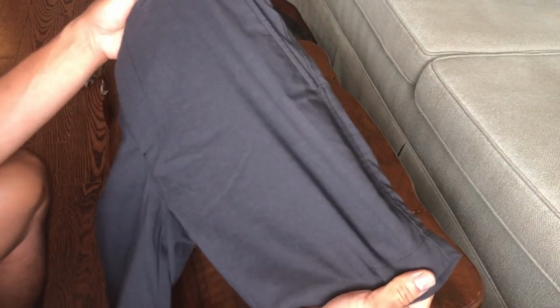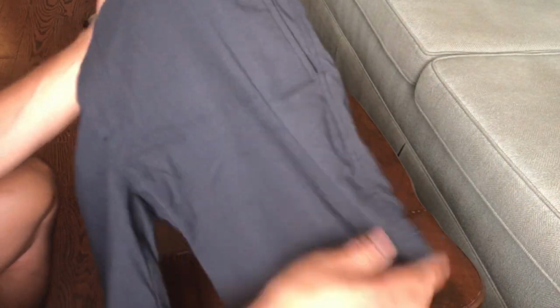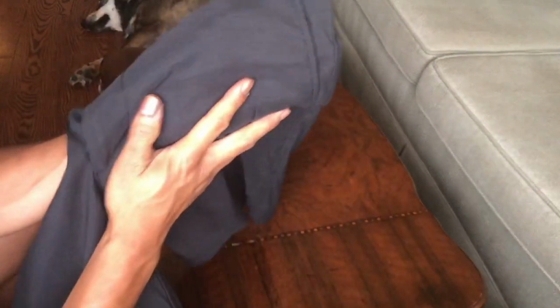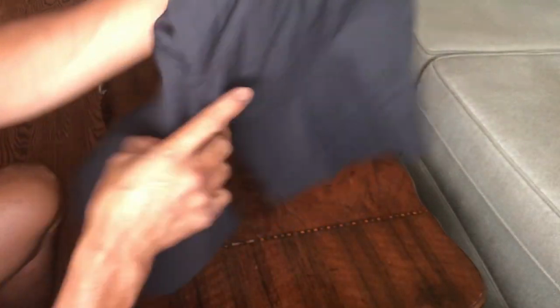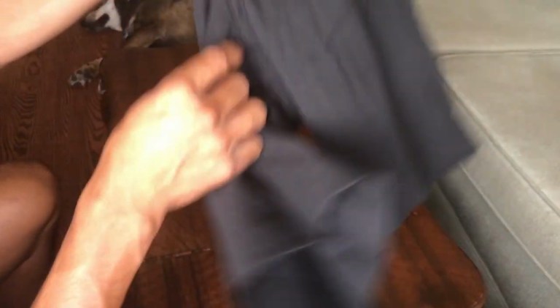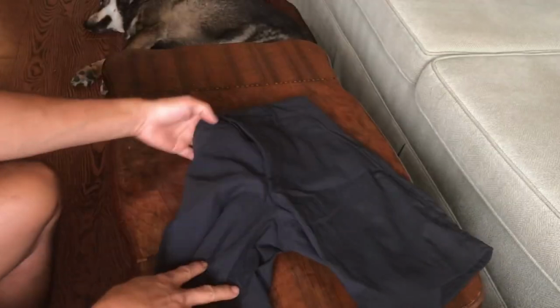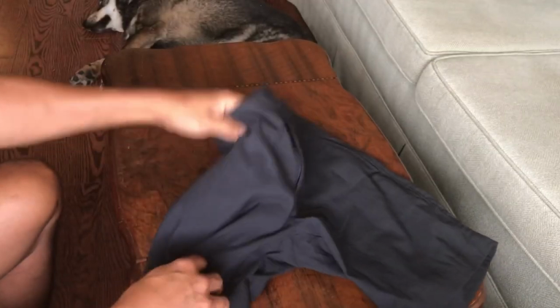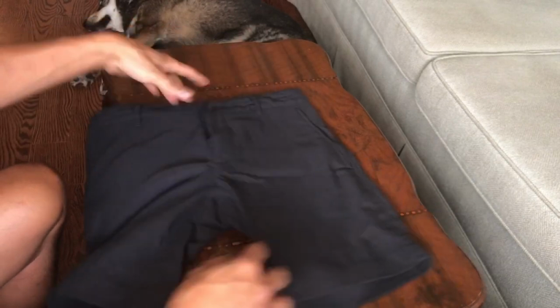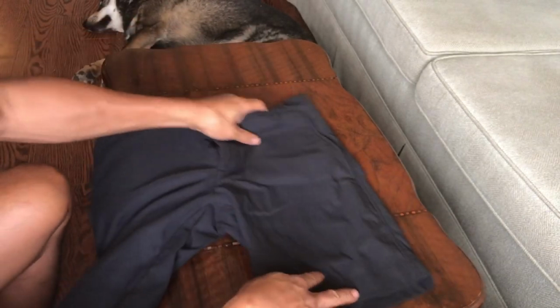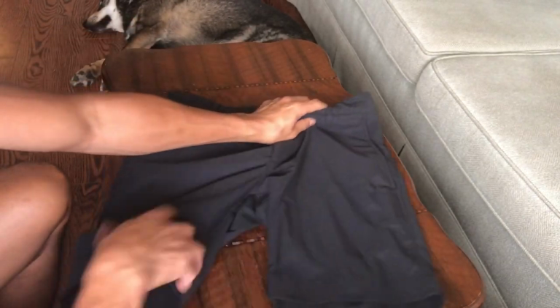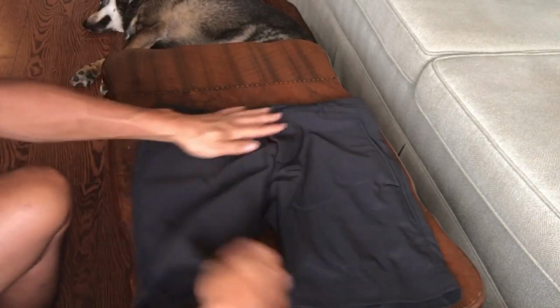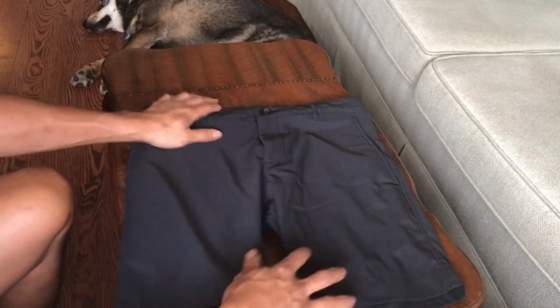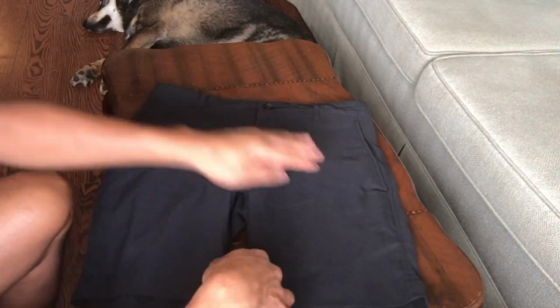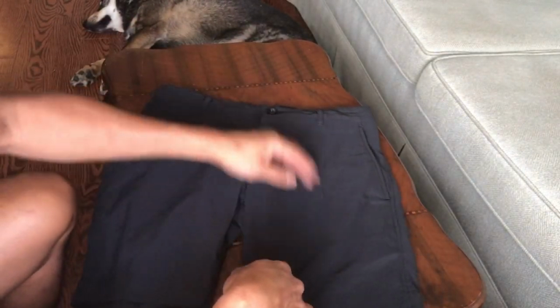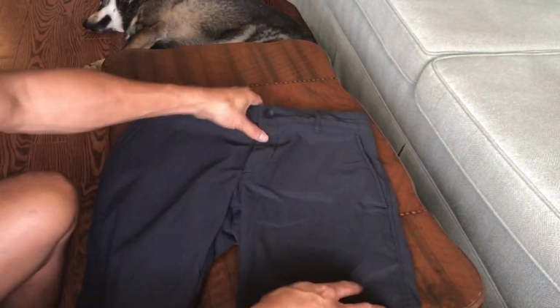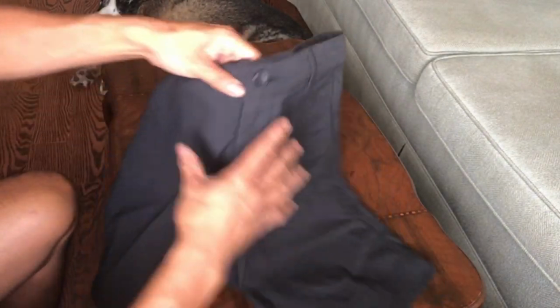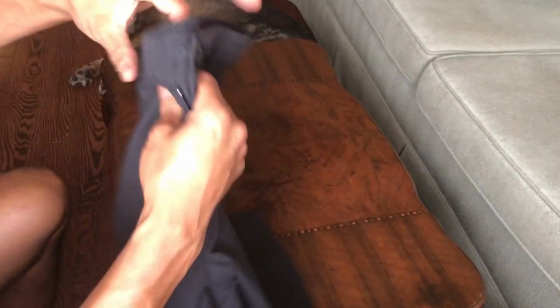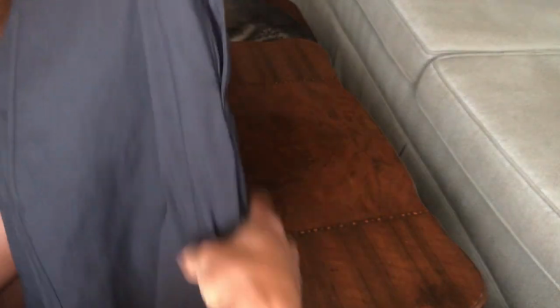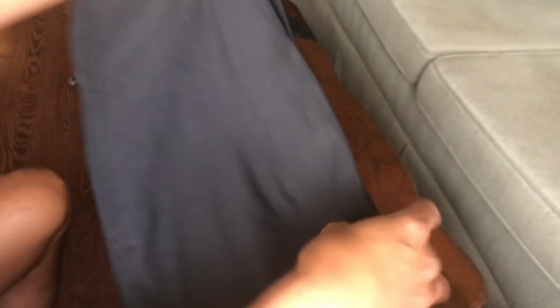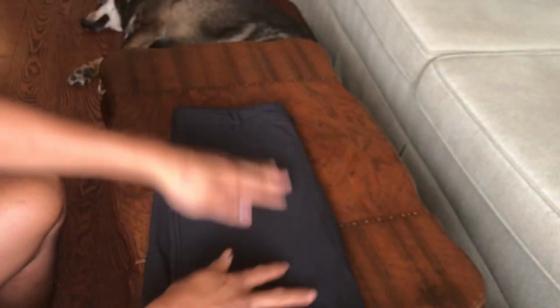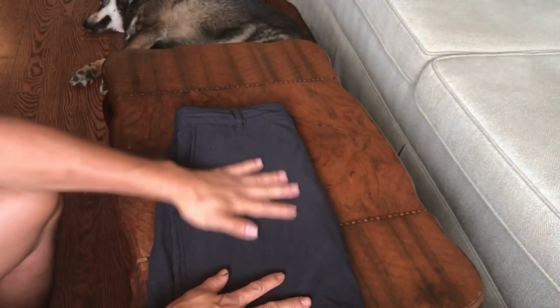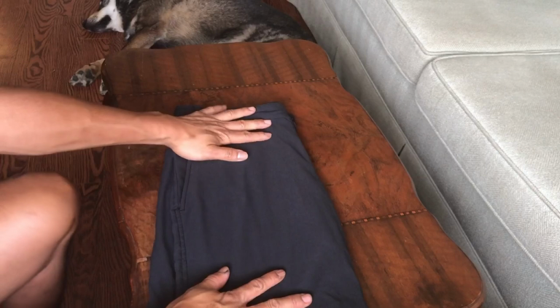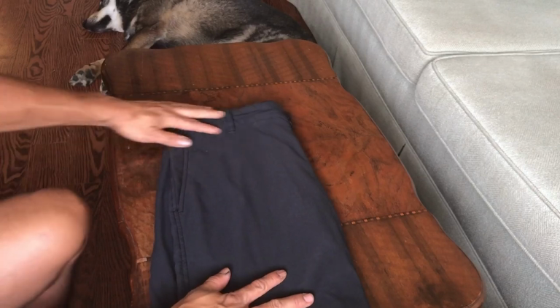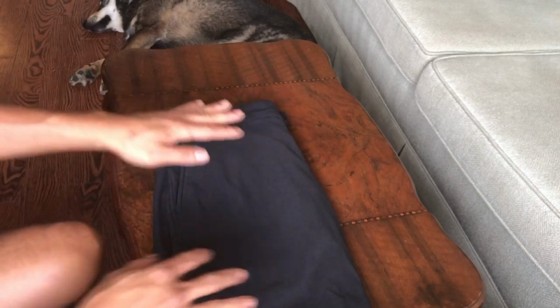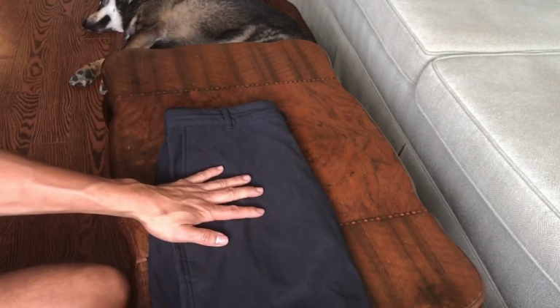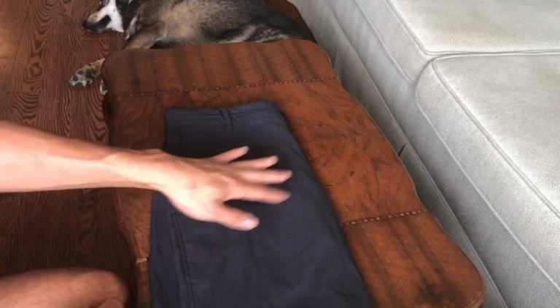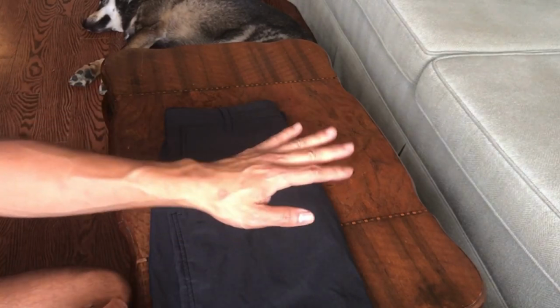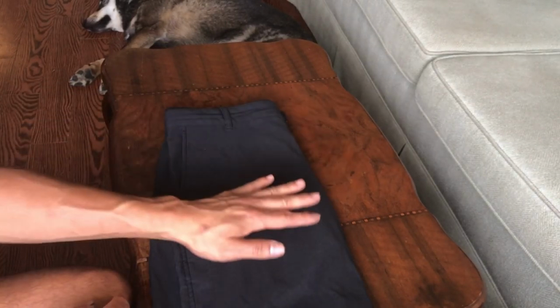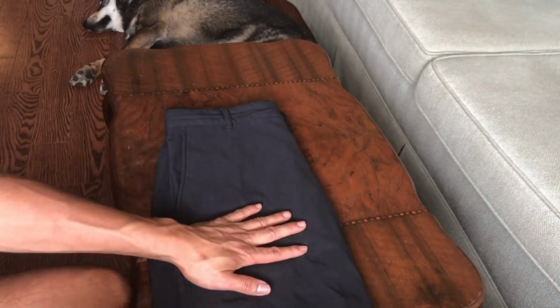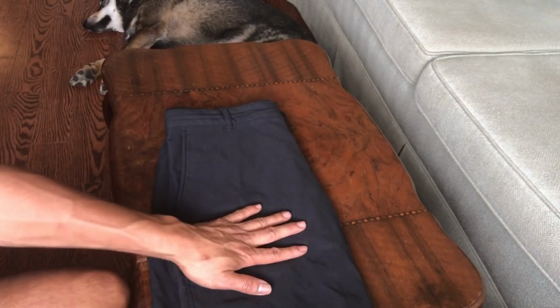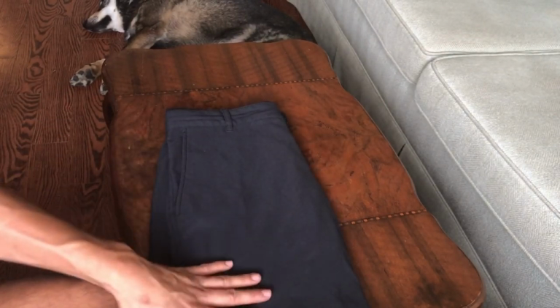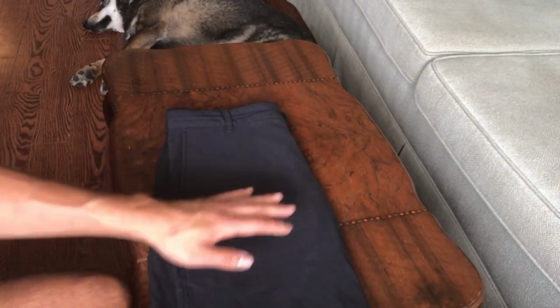It feels nice and it looks good. It doesn't easily wrinkle, even though this pair is wrinkled right now. But trust me, this material is top notch. I can't ask for a better material in terms of shorts for swimming and for everyday wear.